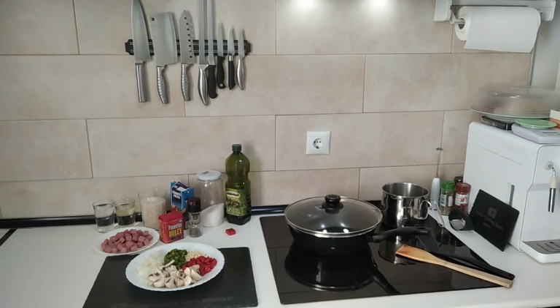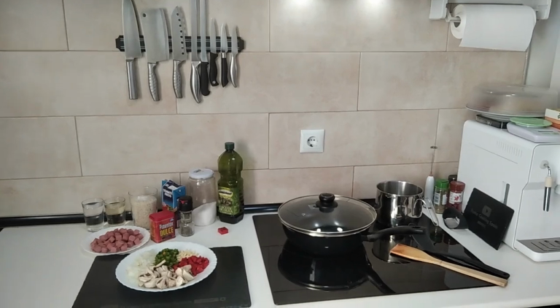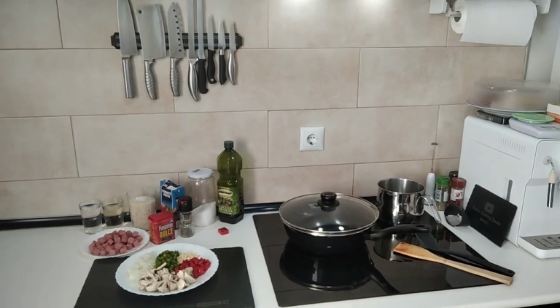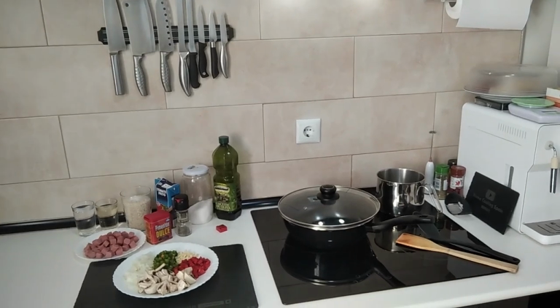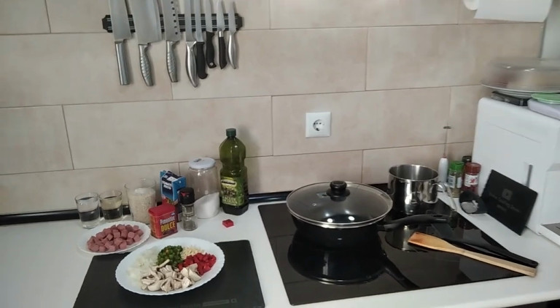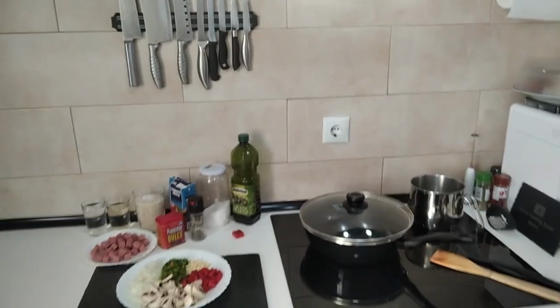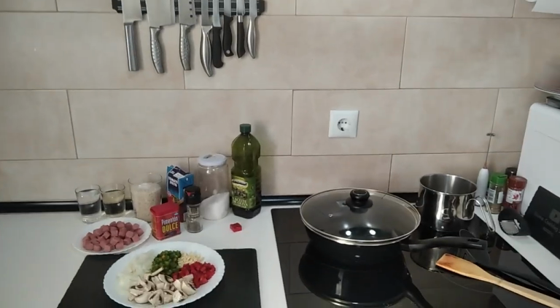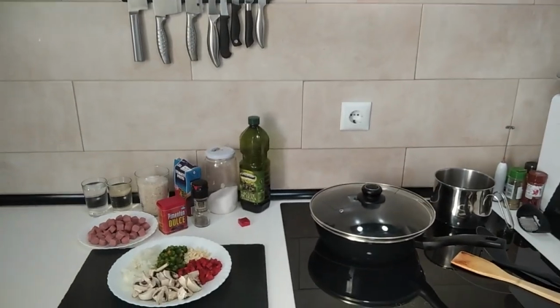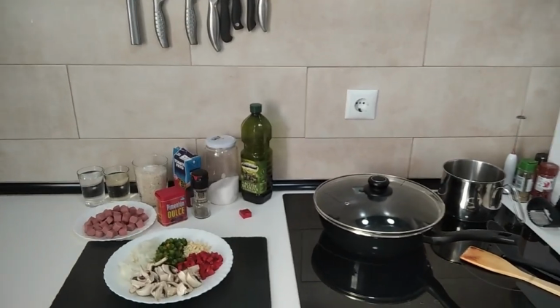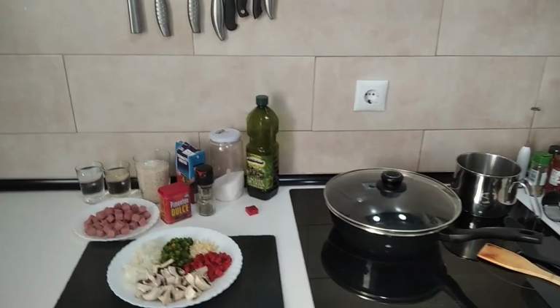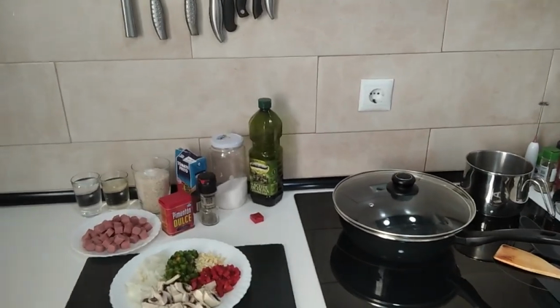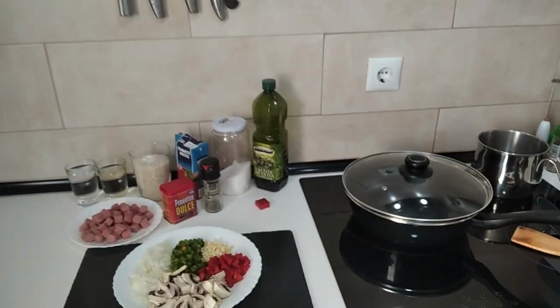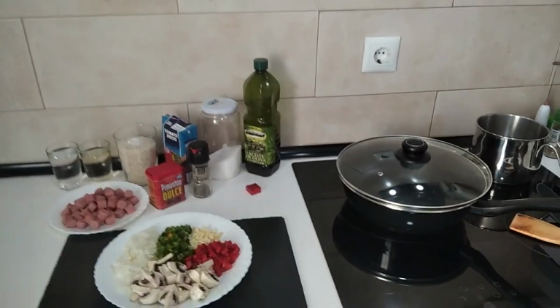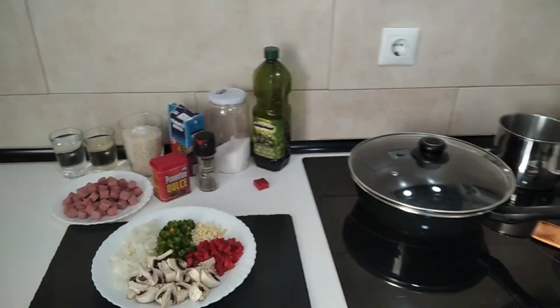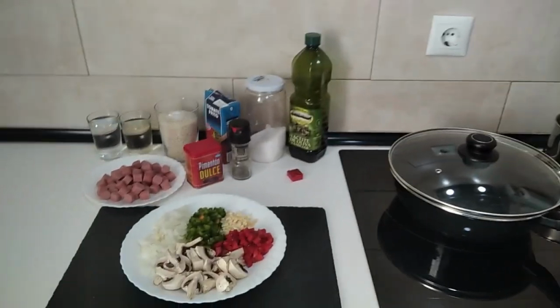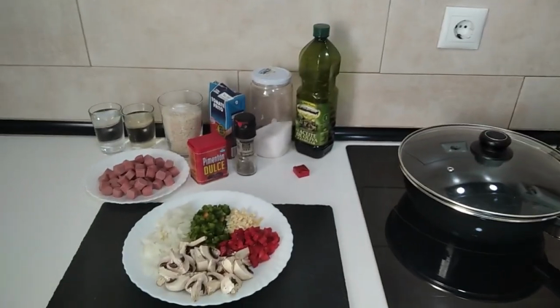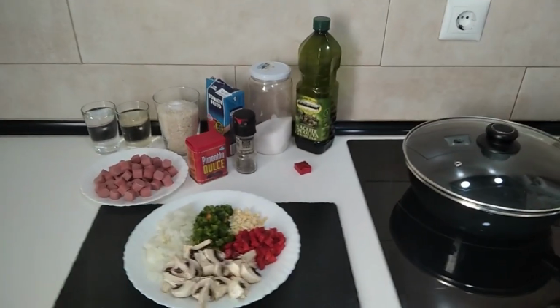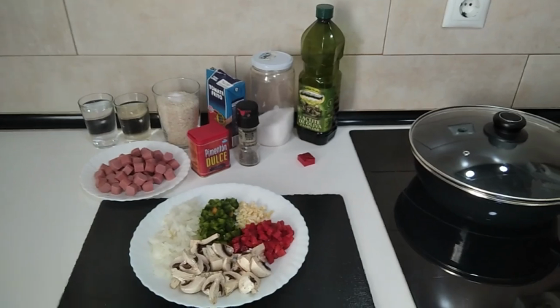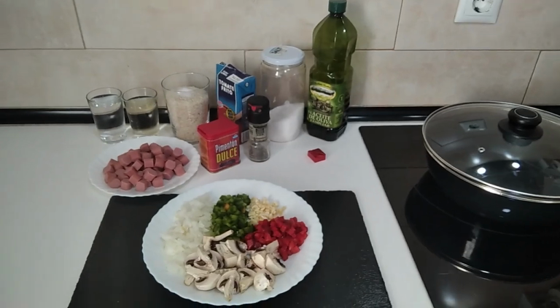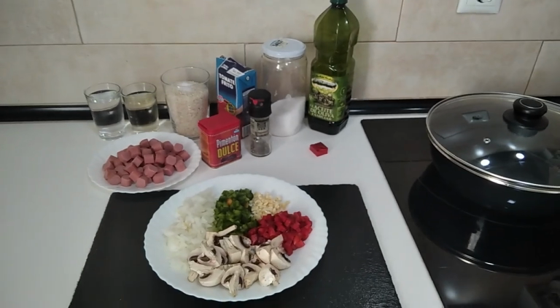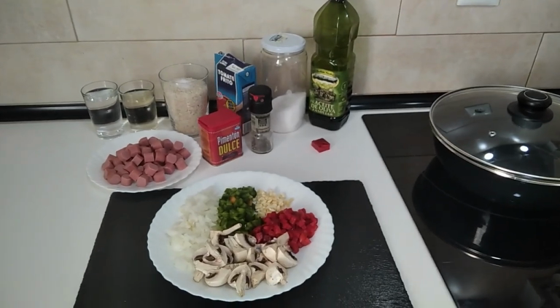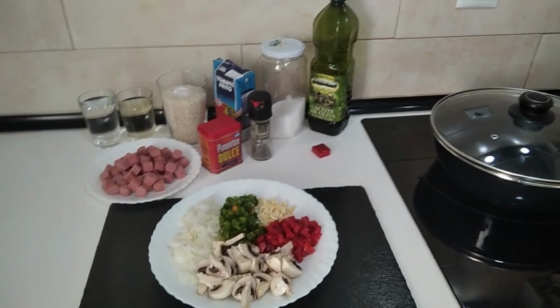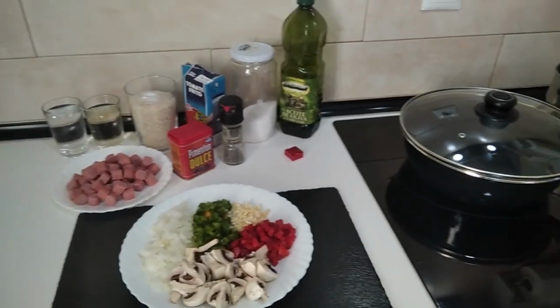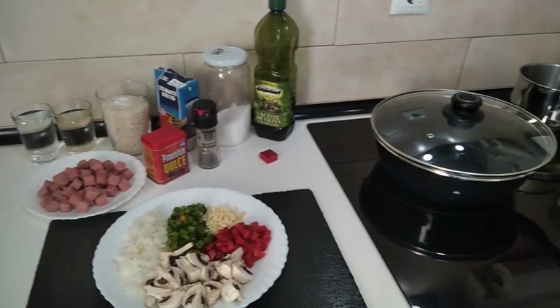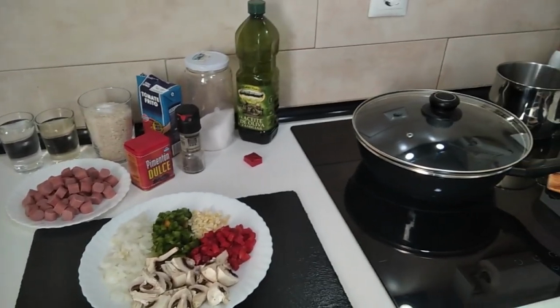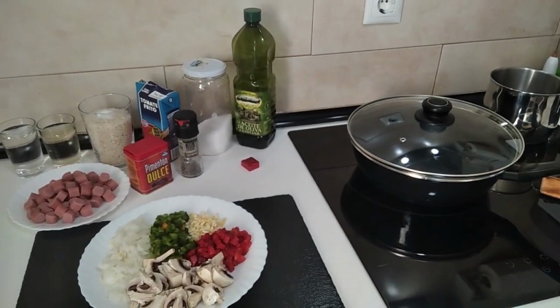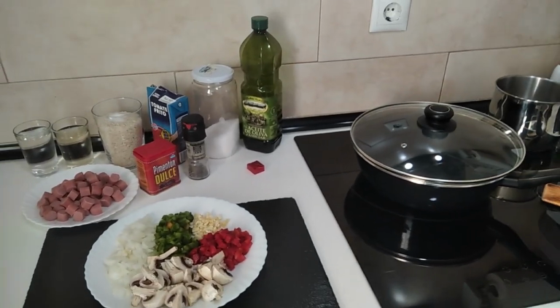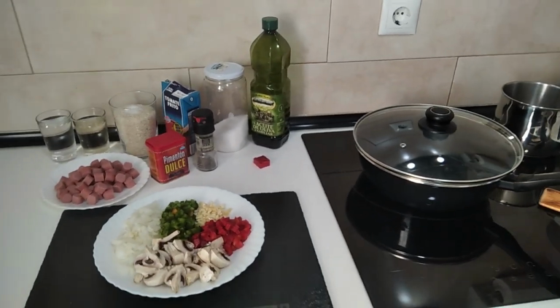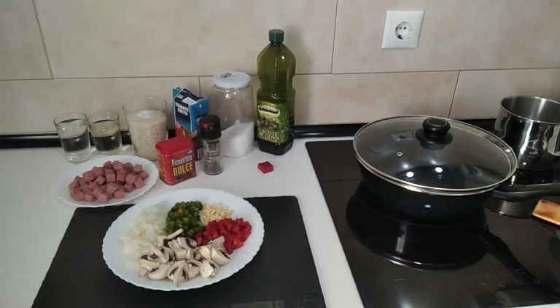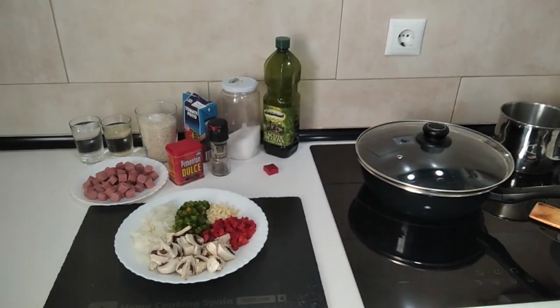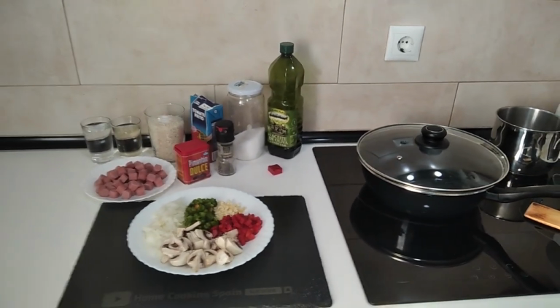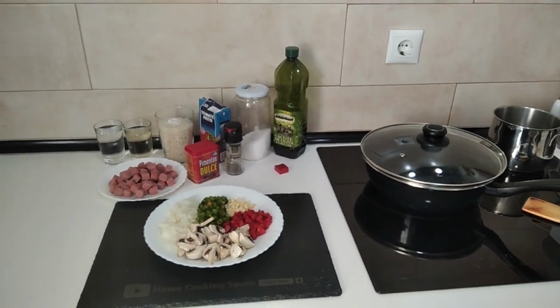Greetings all. For today's lunch I'm going to be cooking a tasty rice and sausages in fried tomato sauce. So let's begin.